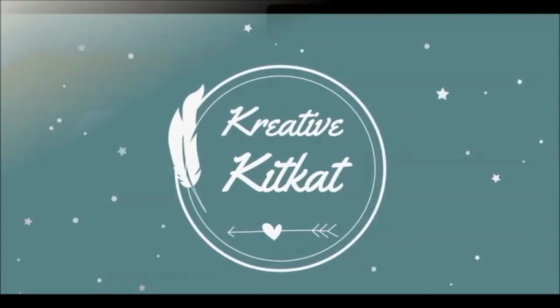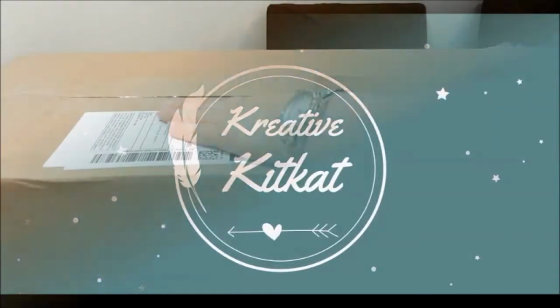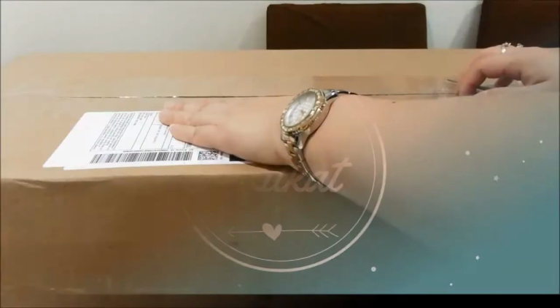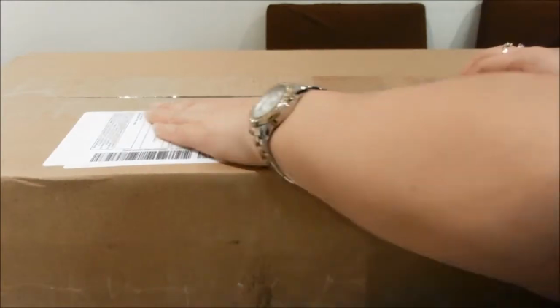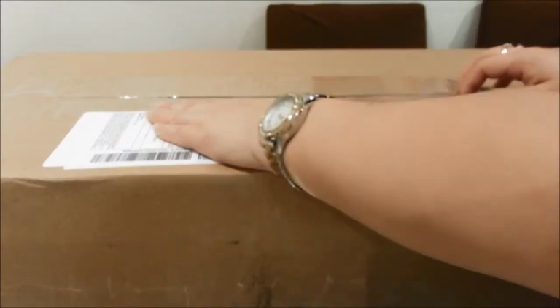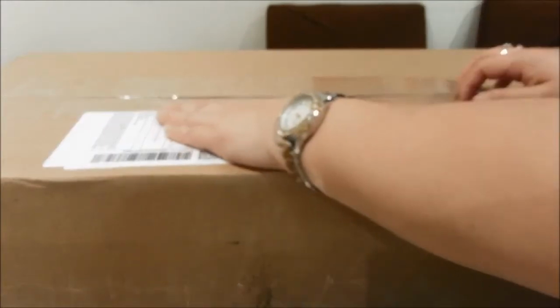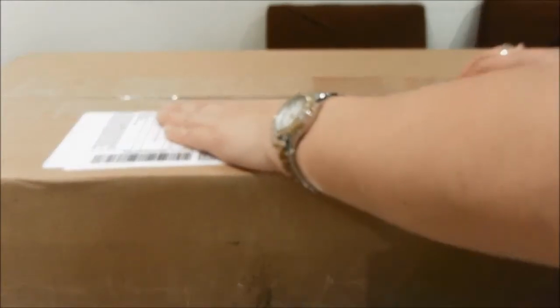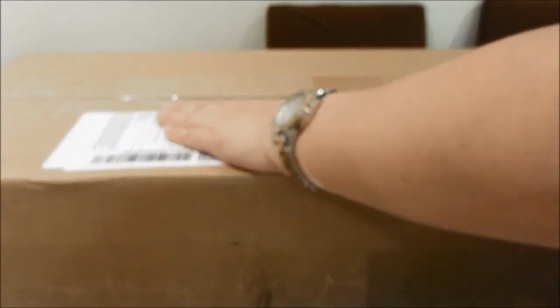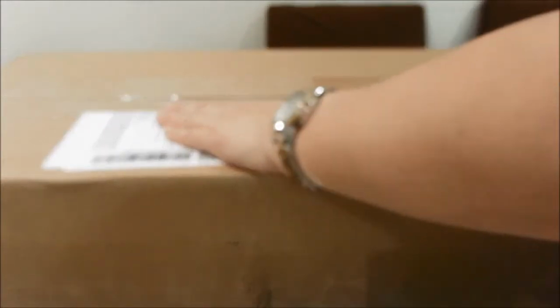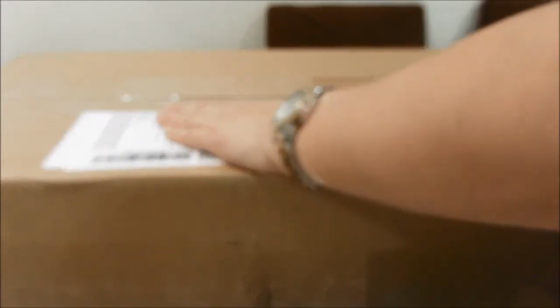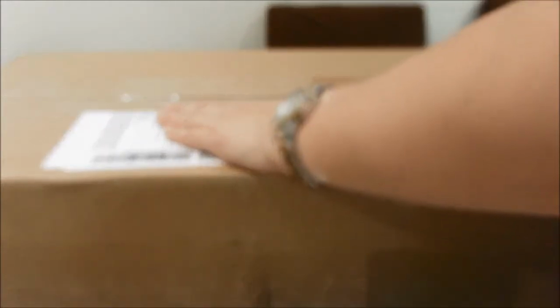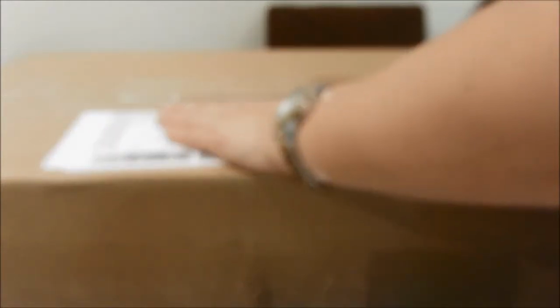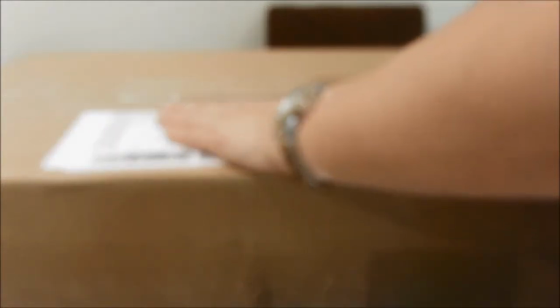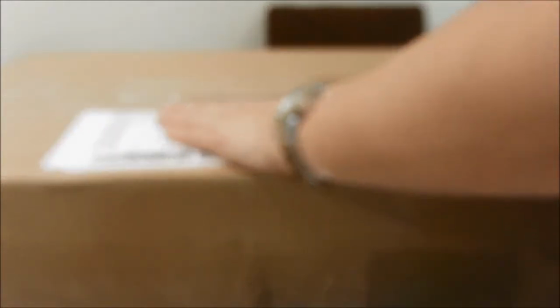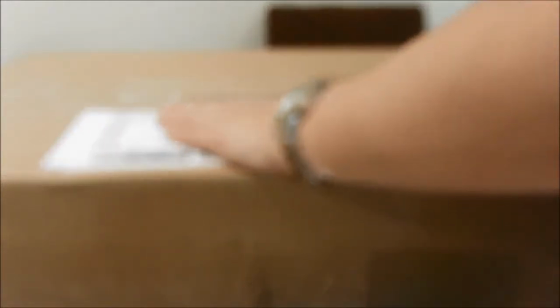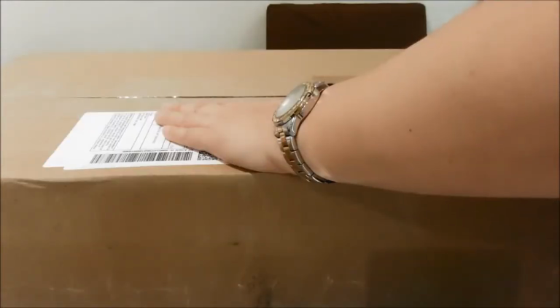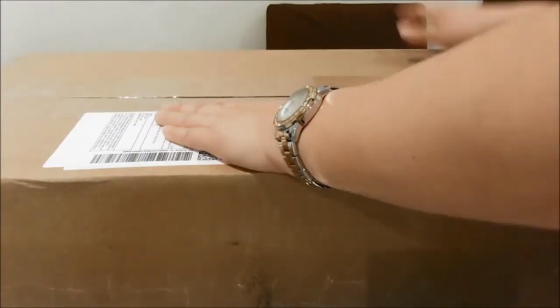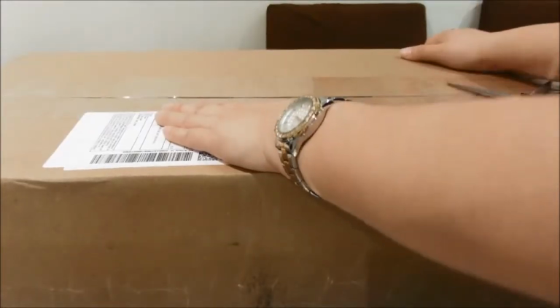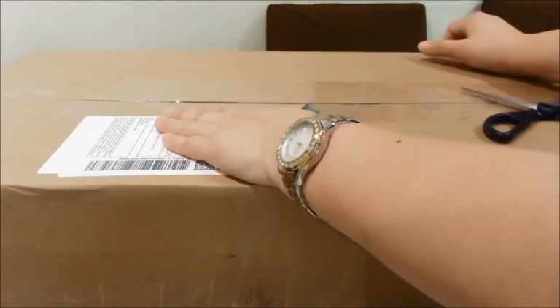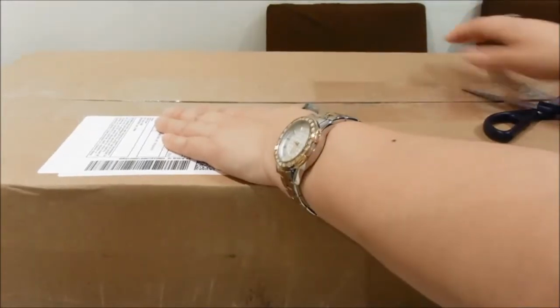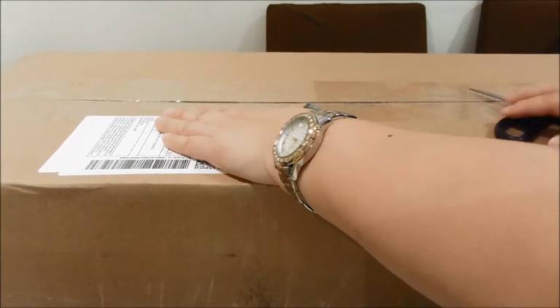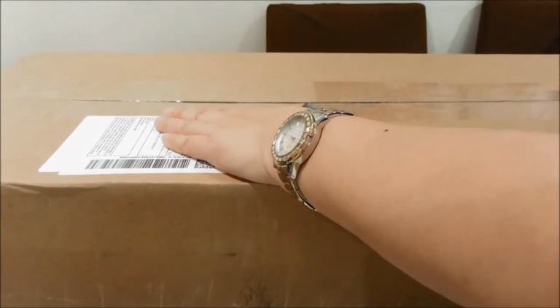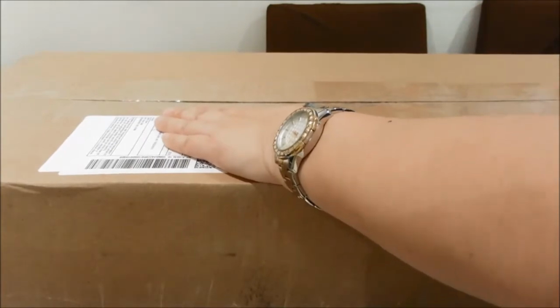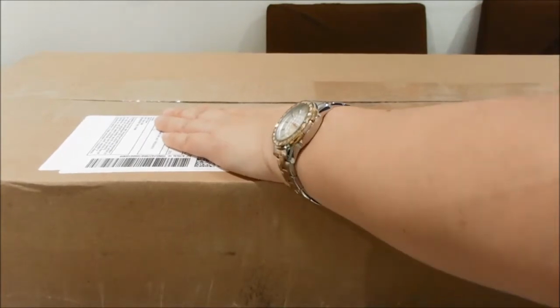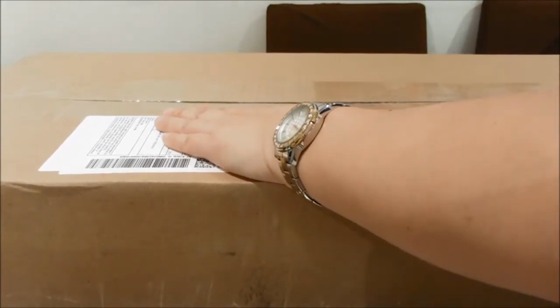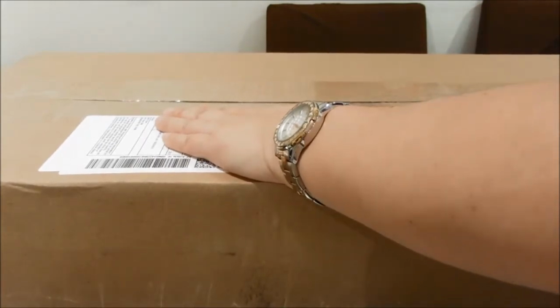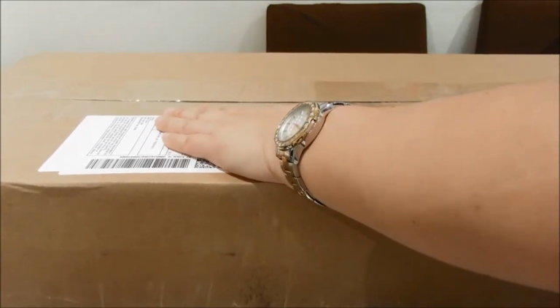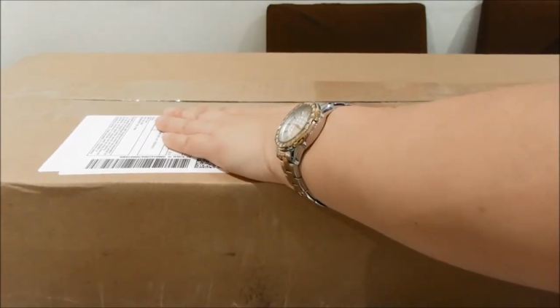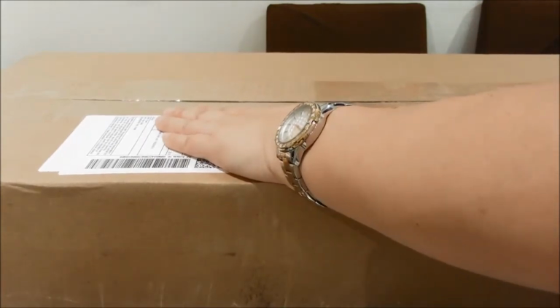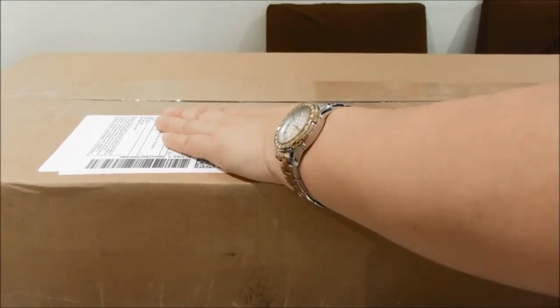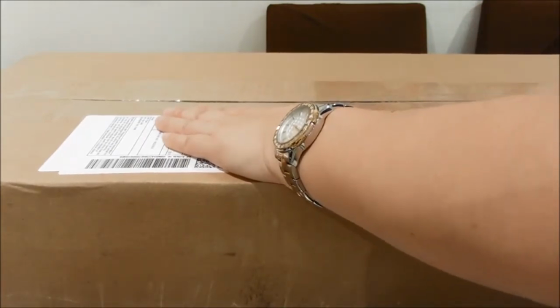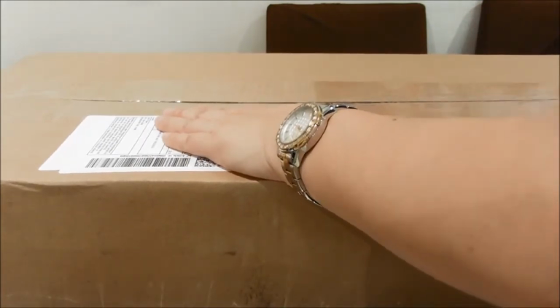Welcome back guys. I'm Cathy from Creative KitKat. So as you can see, I got this huge box just right now.